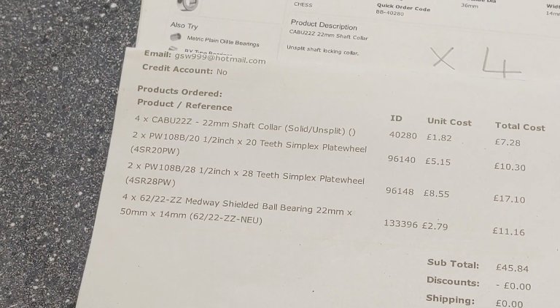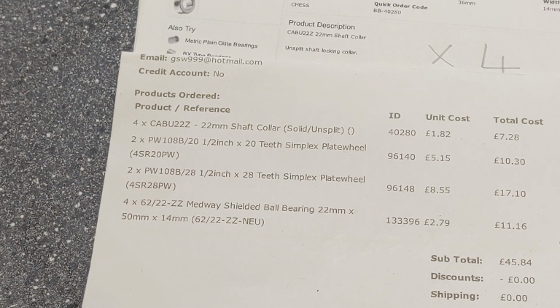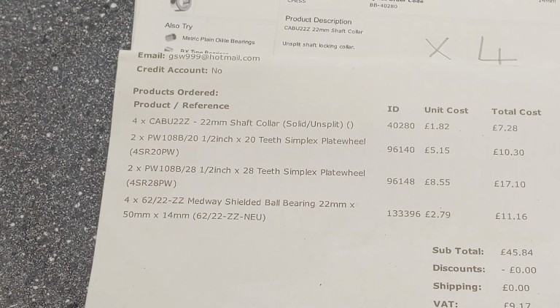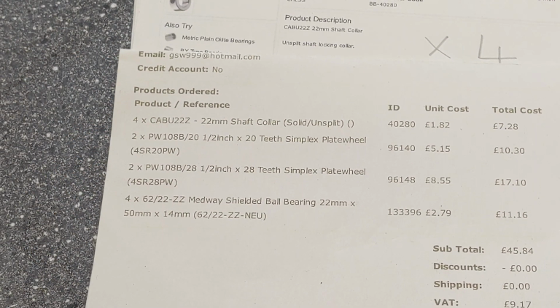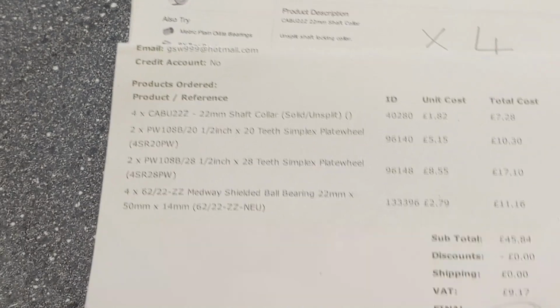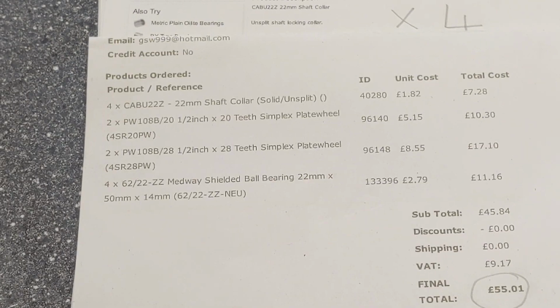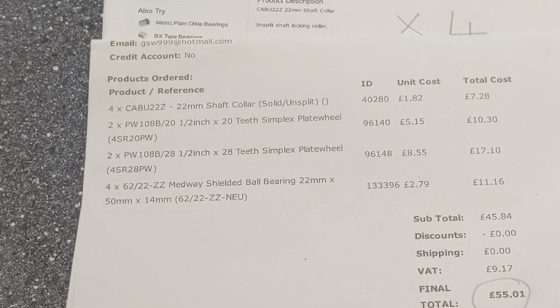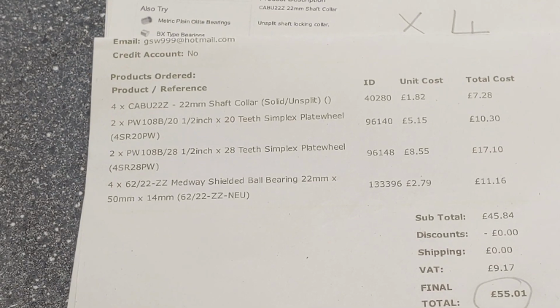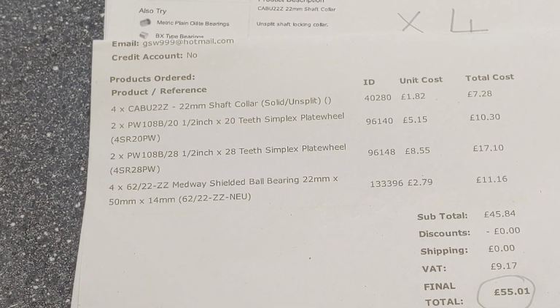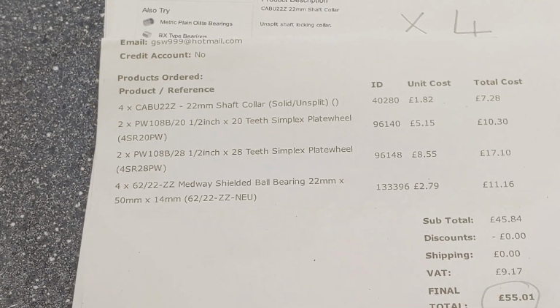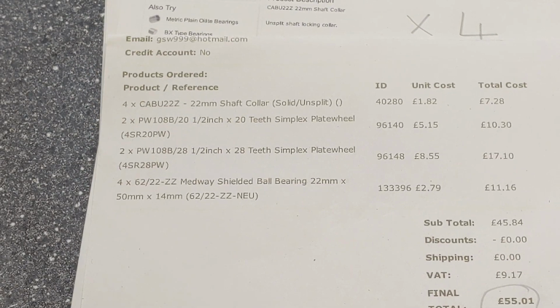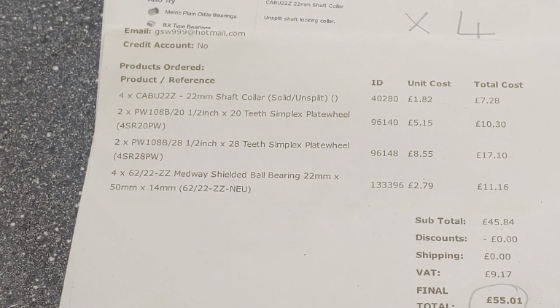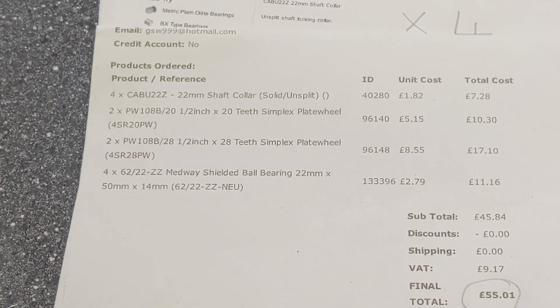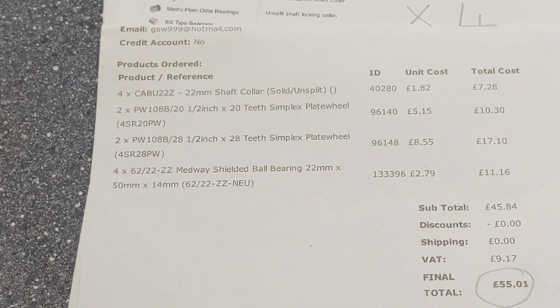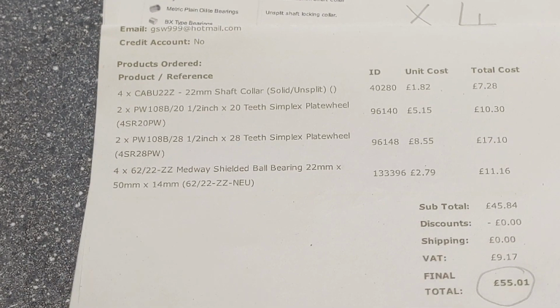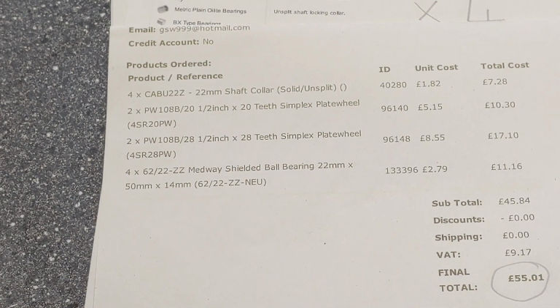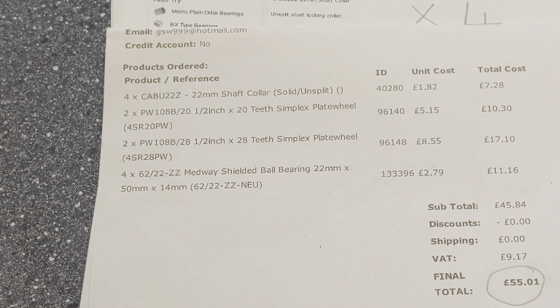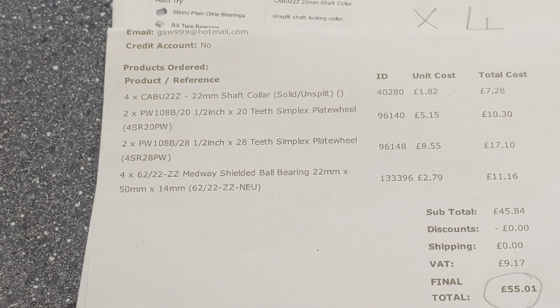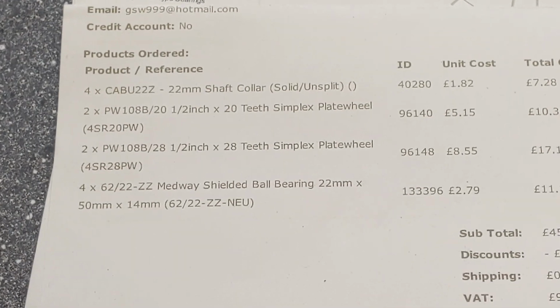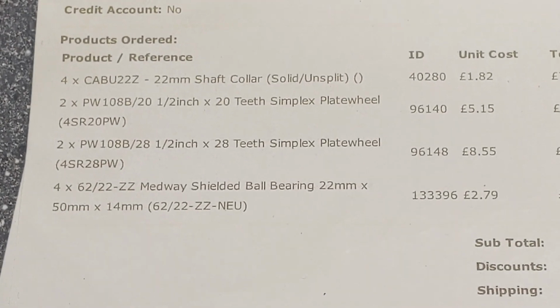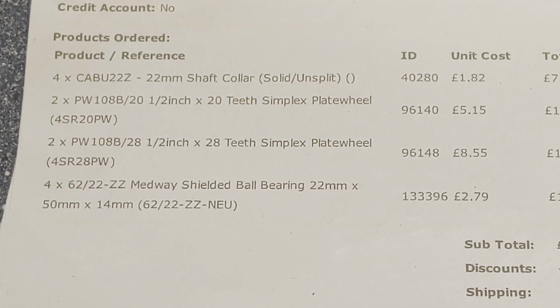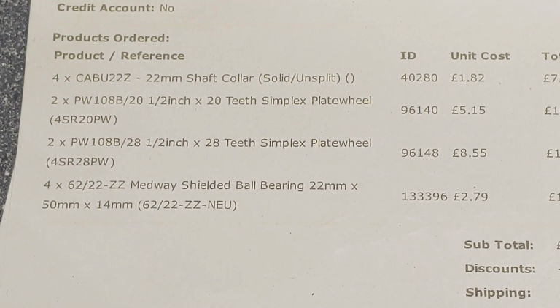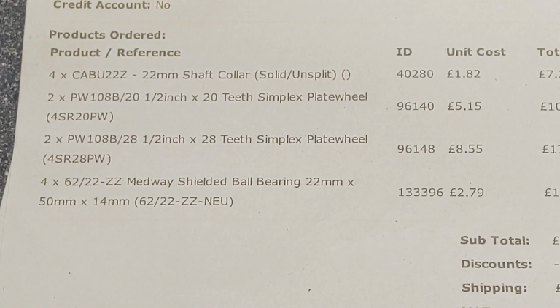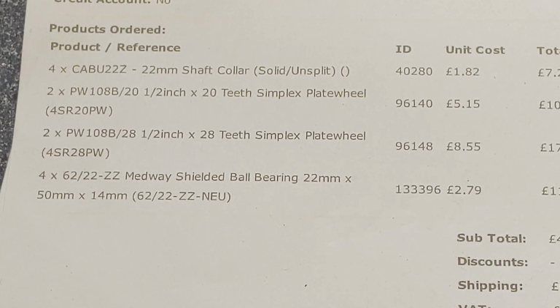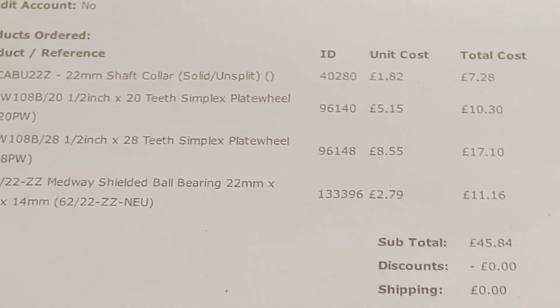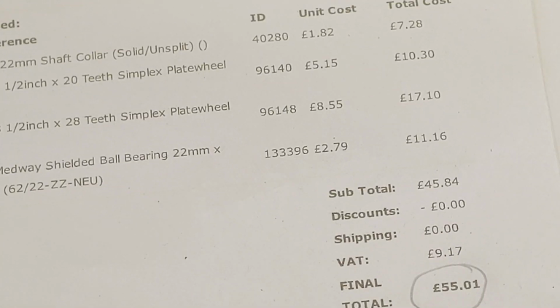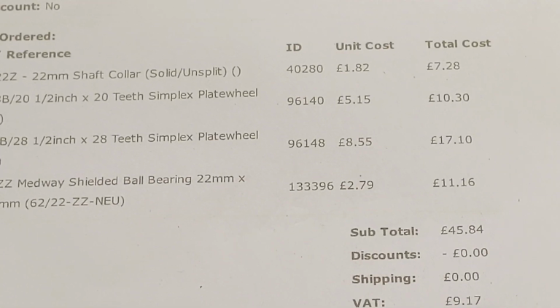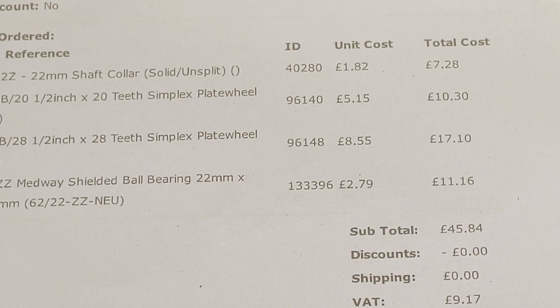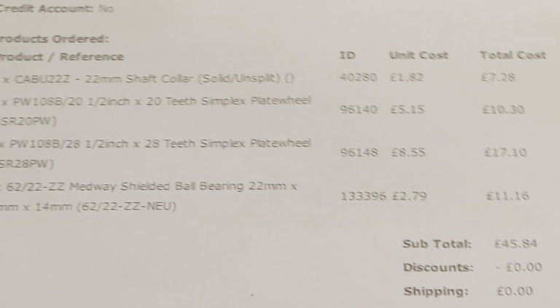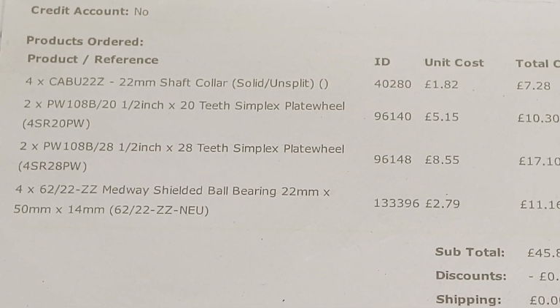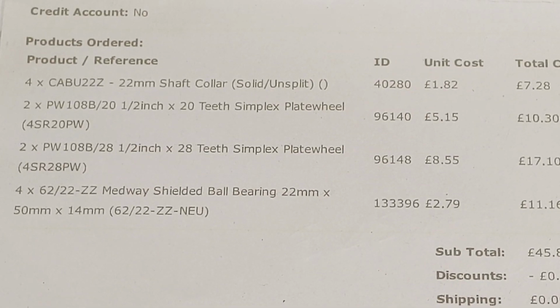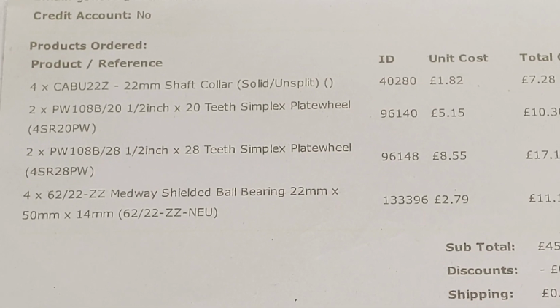This is just a quick update on the BEAST dual washing machine turbine that I'm making. I've just bought the parts I needed to hopefully finish the generator part, and I'm just going to show you what they are.